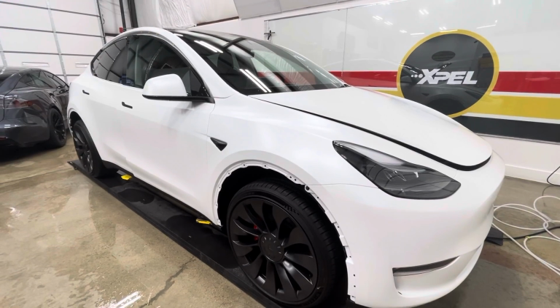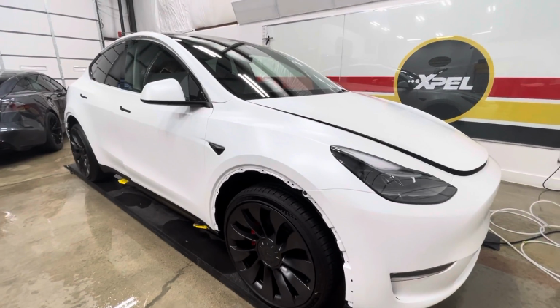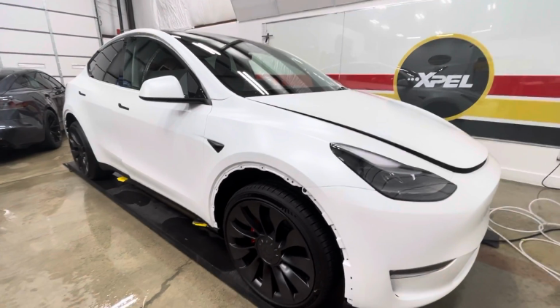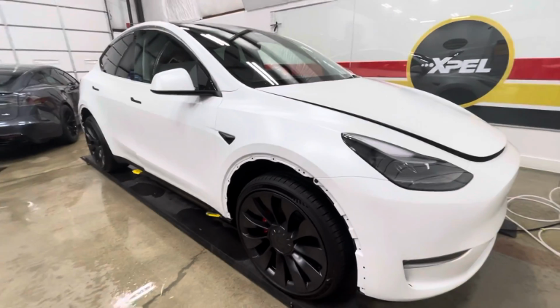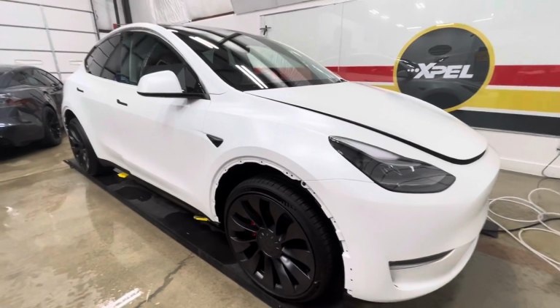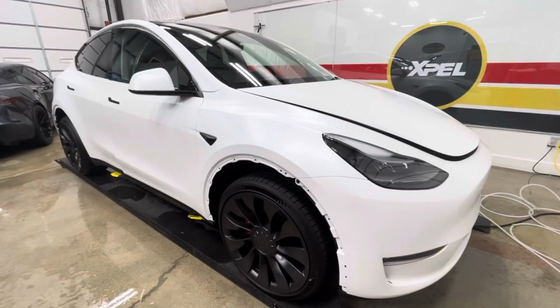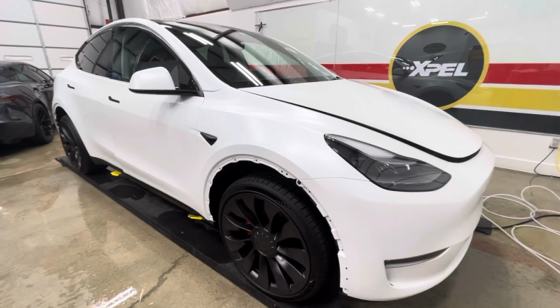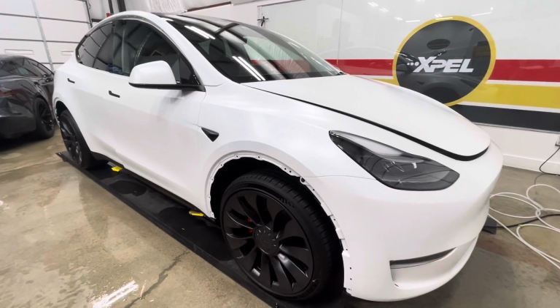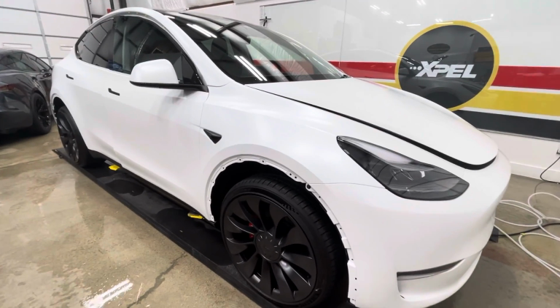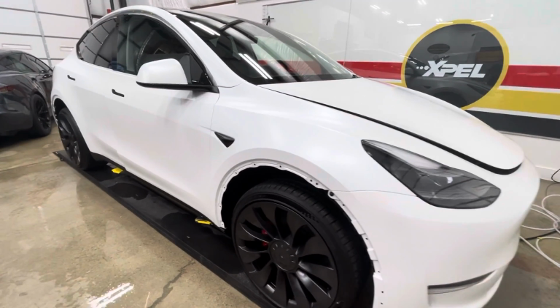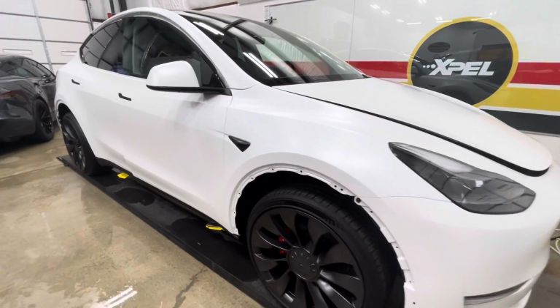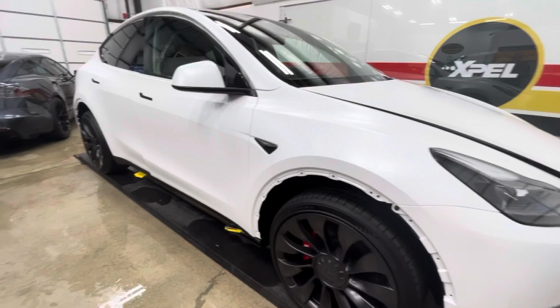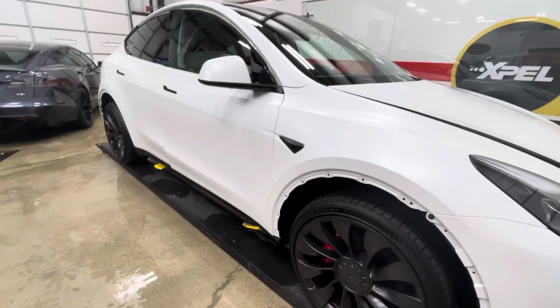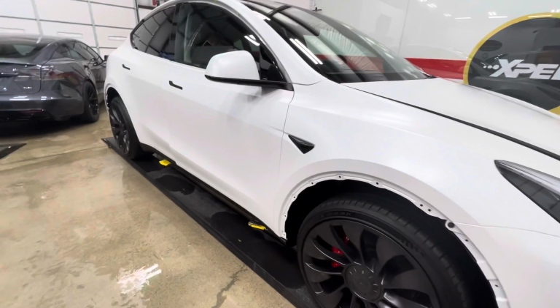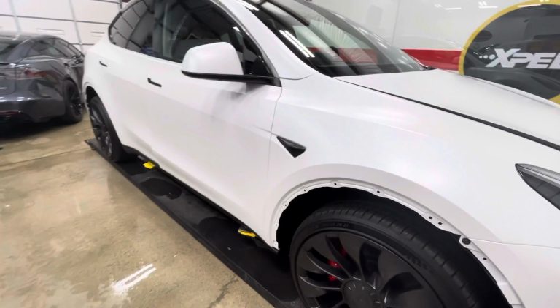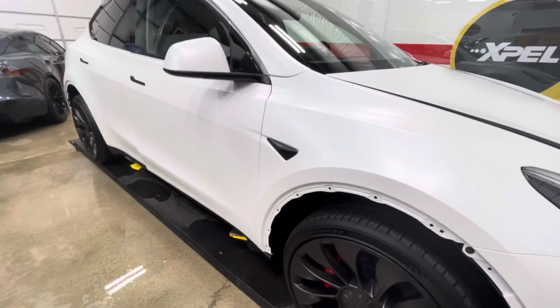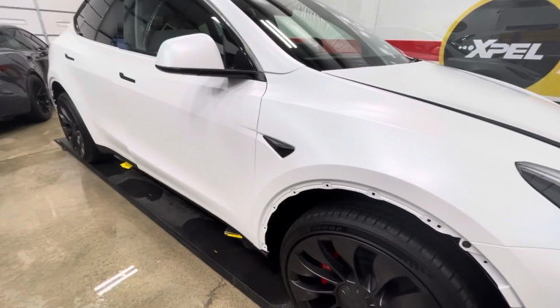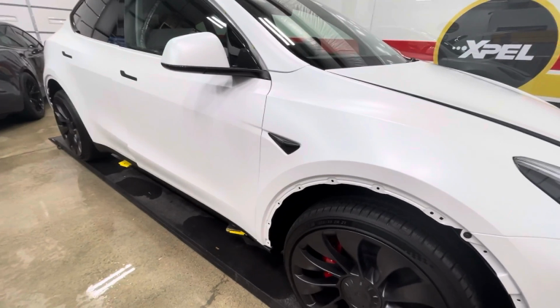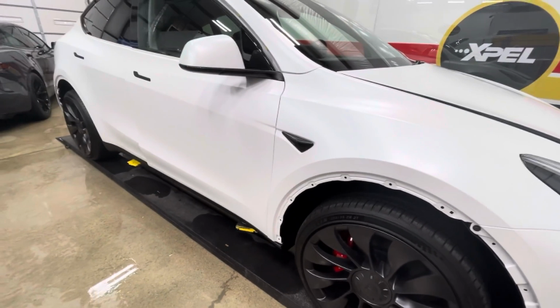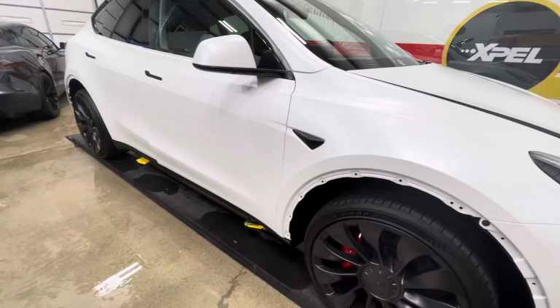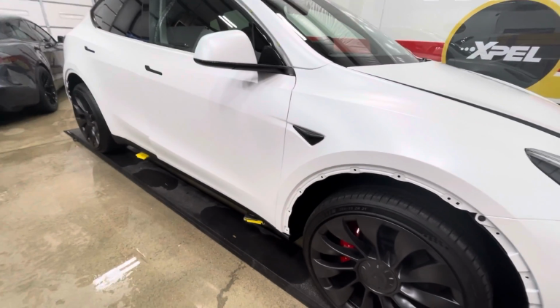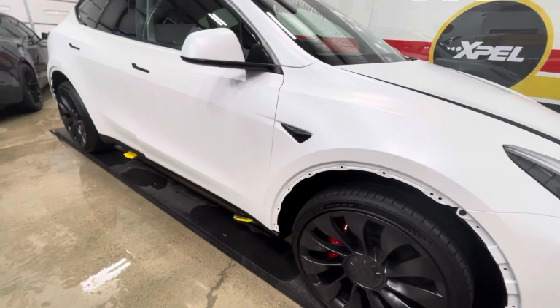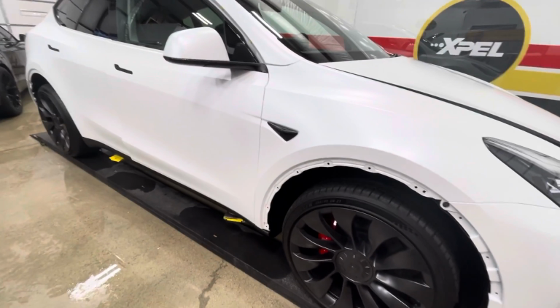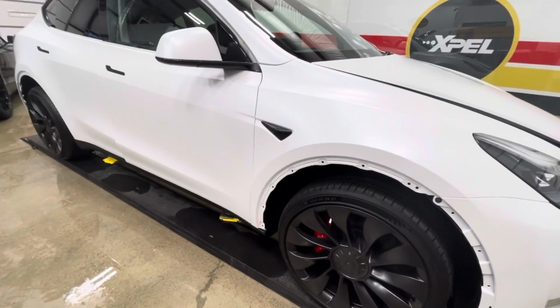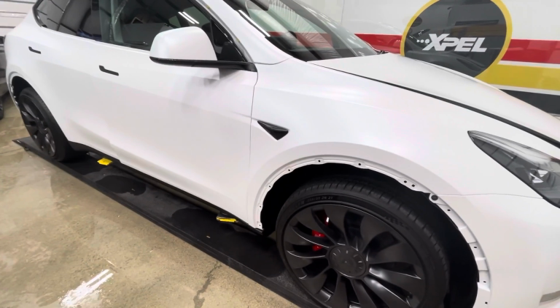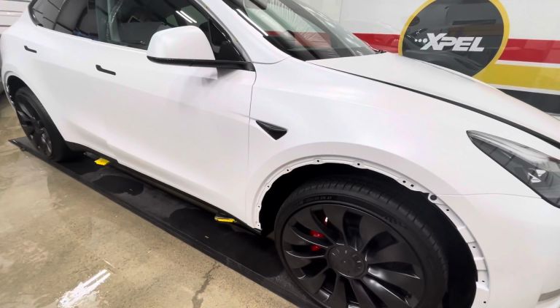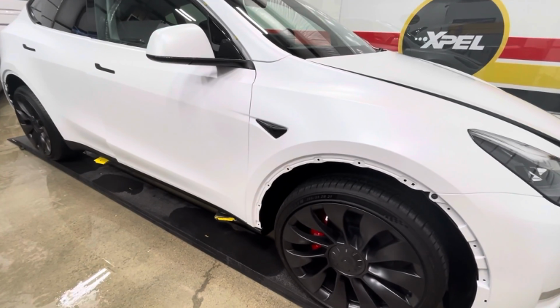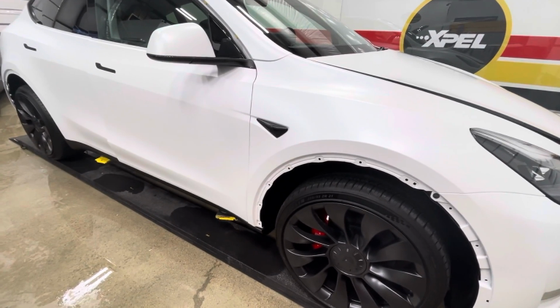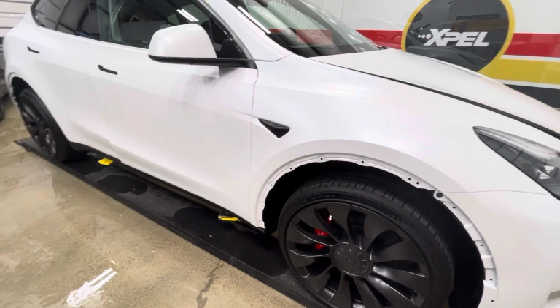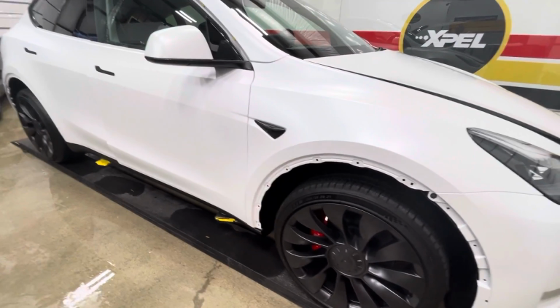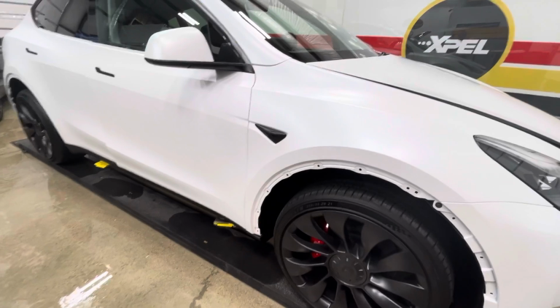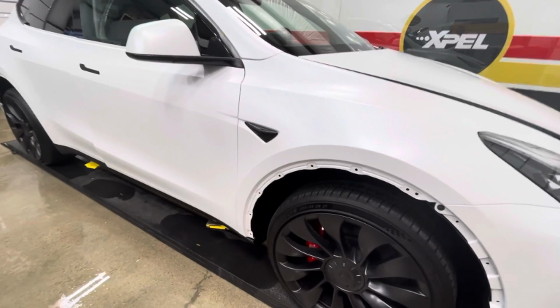Hello, Clearbro North Dallas. Tesla Model Y — just going to show you an example on this car of many of the ways that we wrap our edges and get them underneath panels.